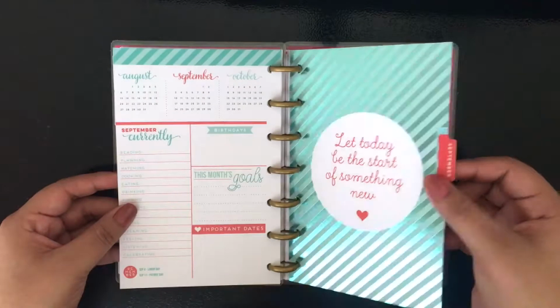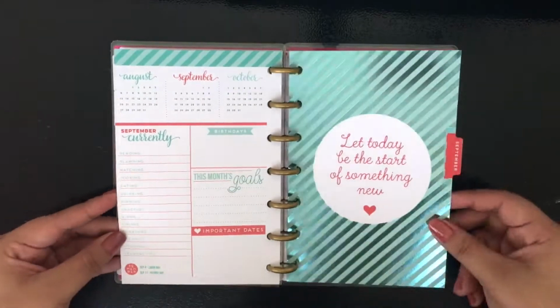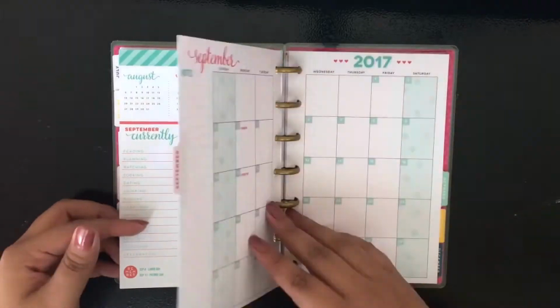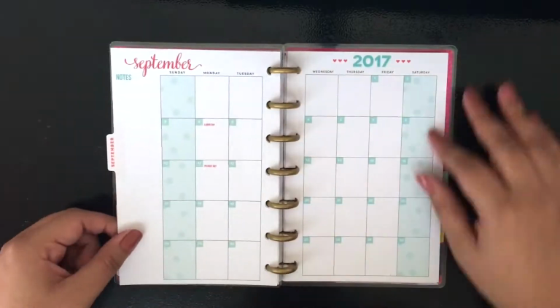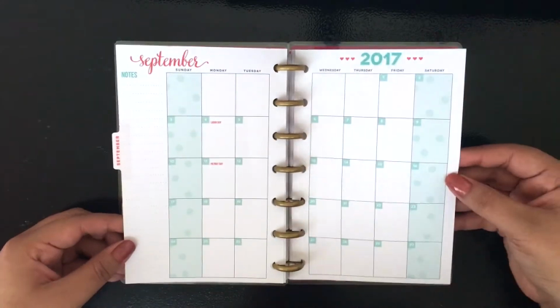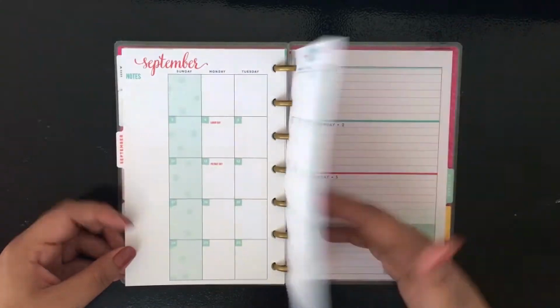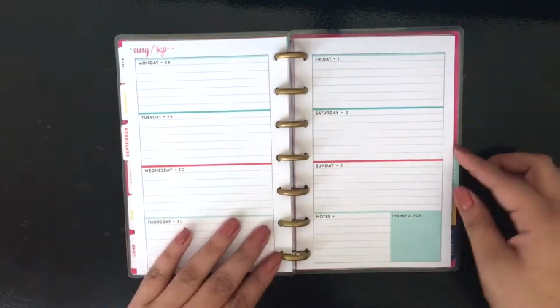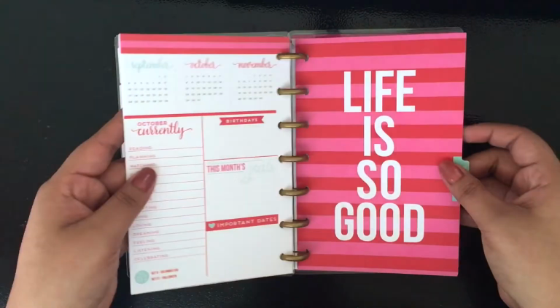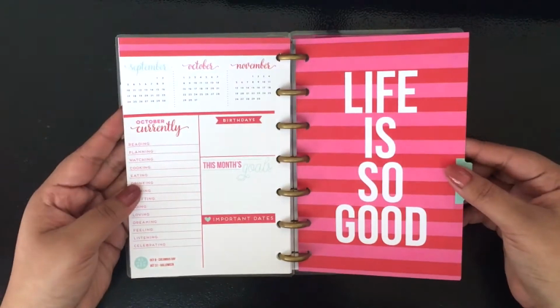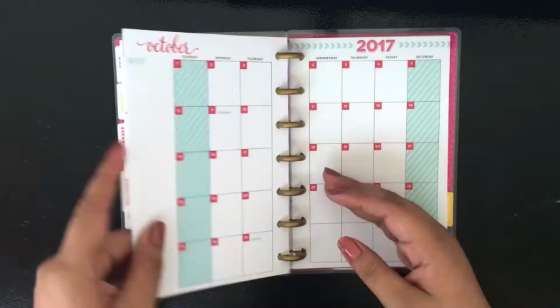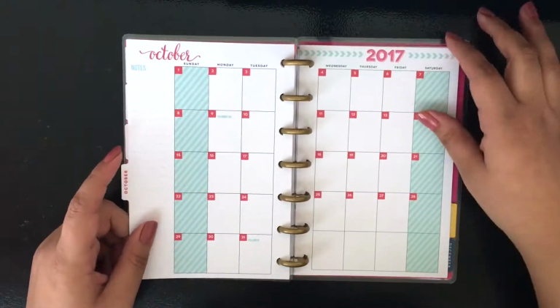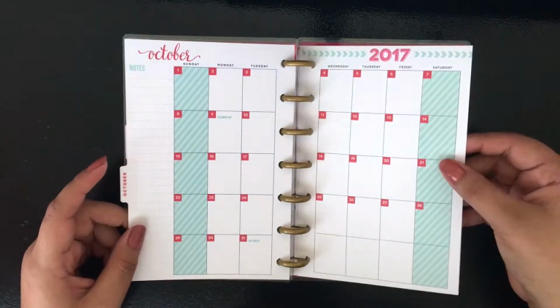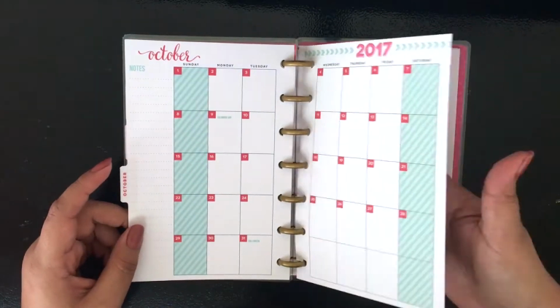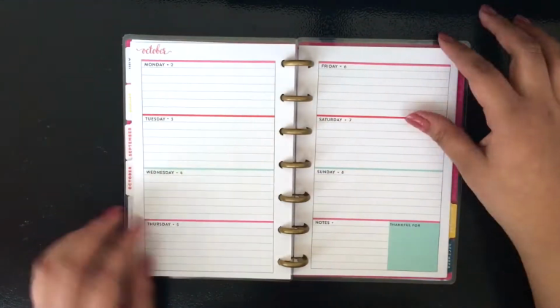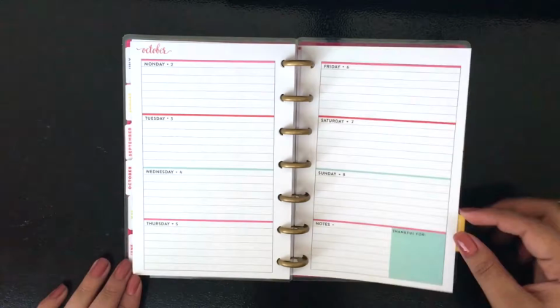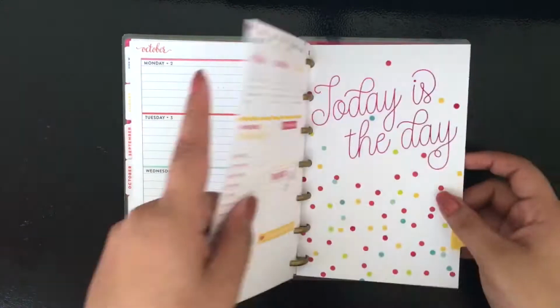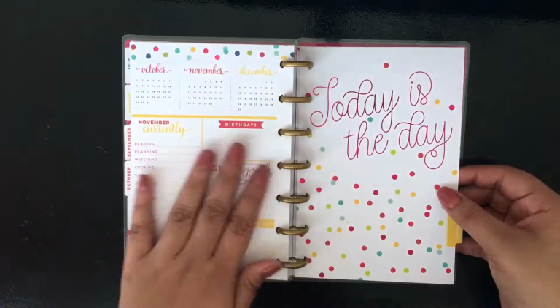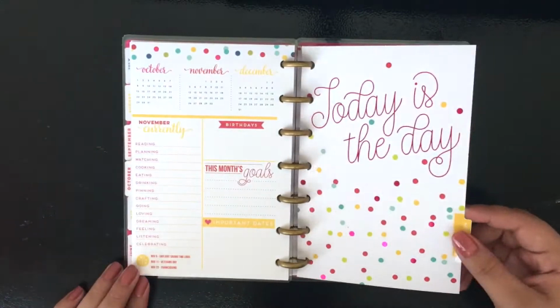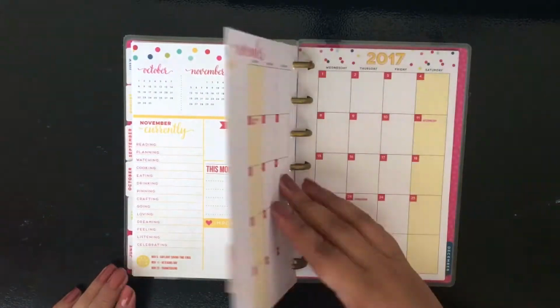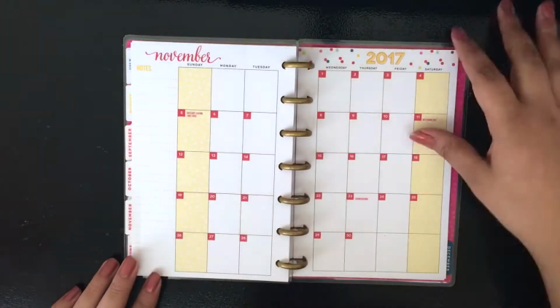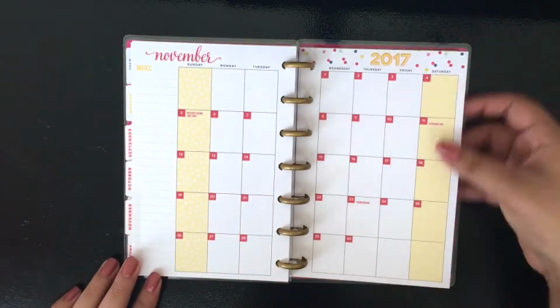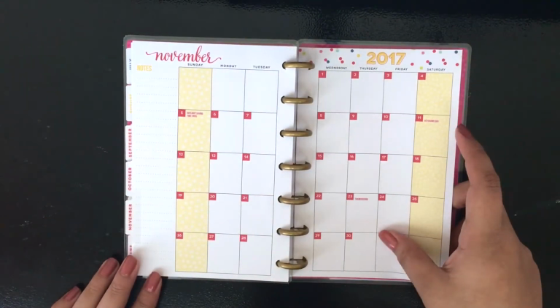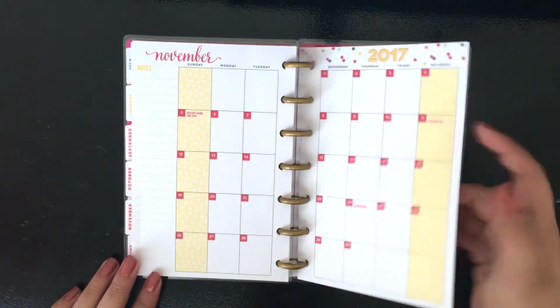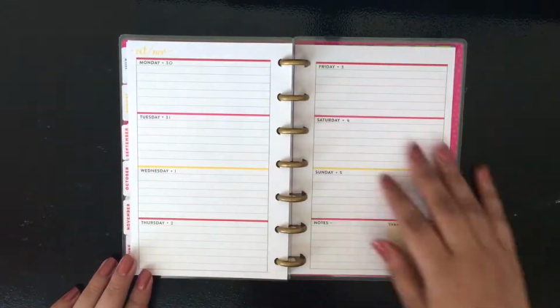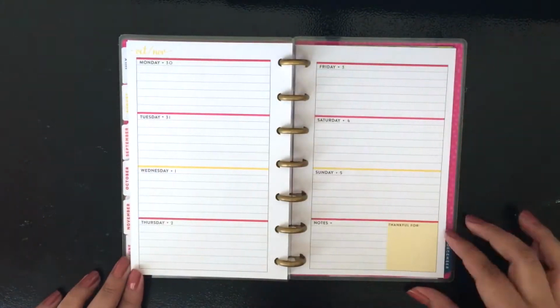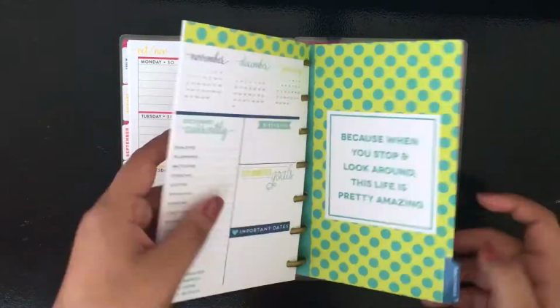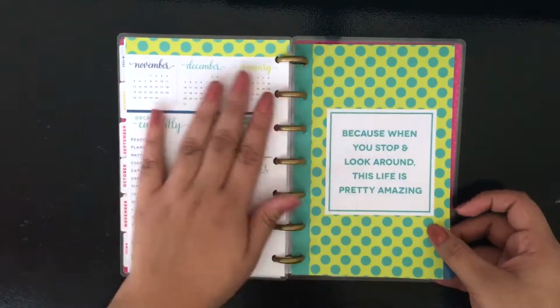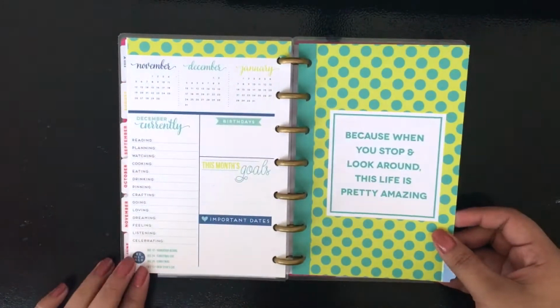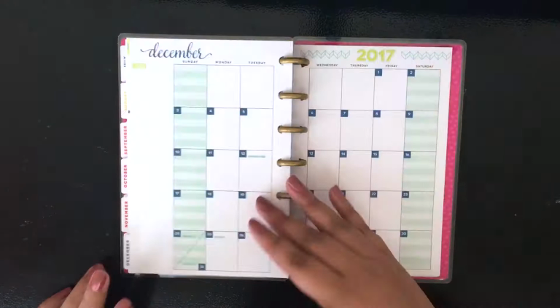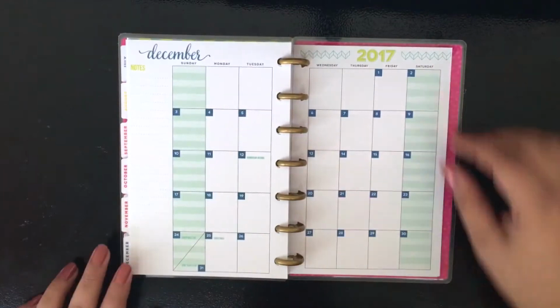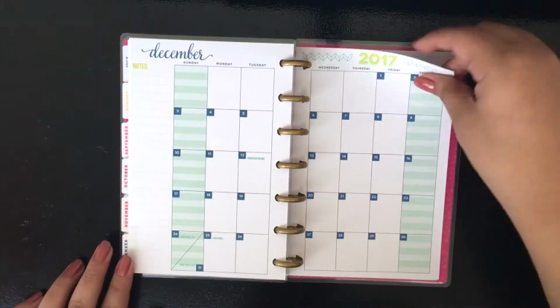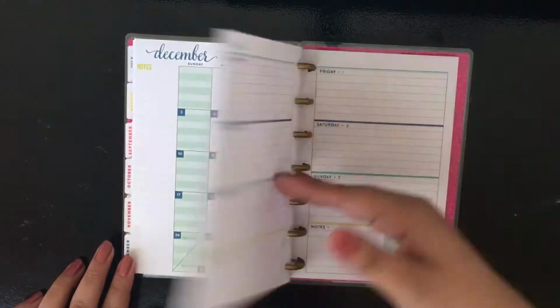I was so excited, like I was really surprised. This was definitely something on my wish list that I wanted to buy, so I was so excited that he actually thought of me and went to Michael's and purchased this.